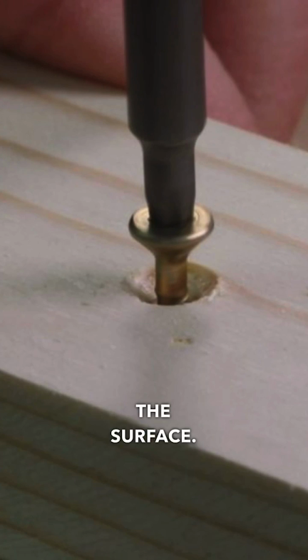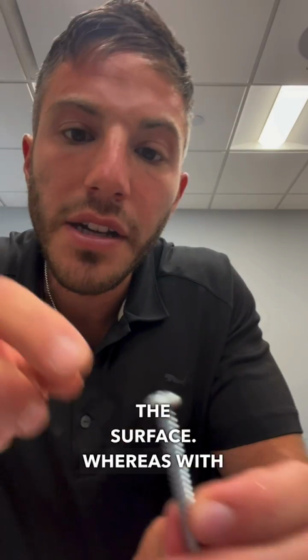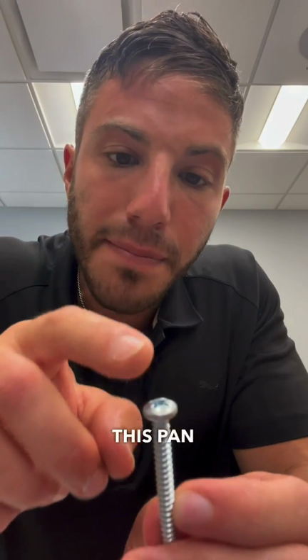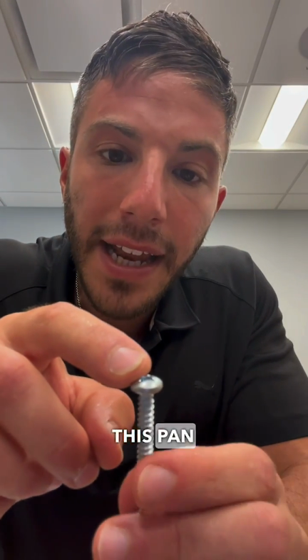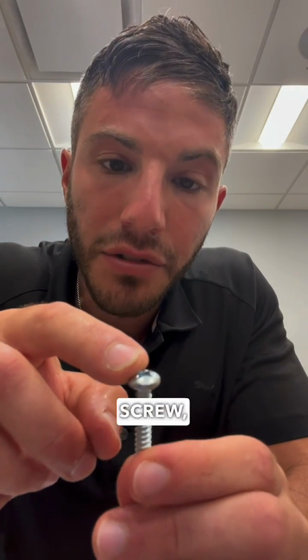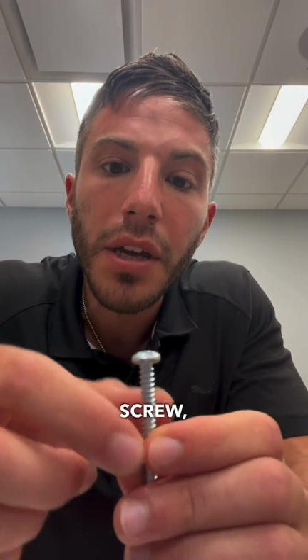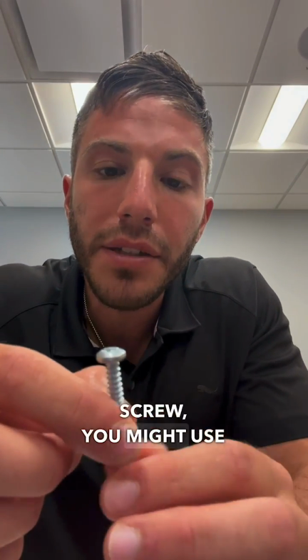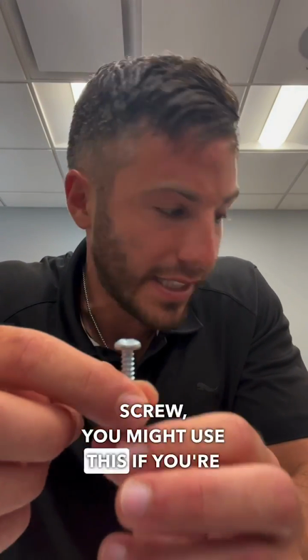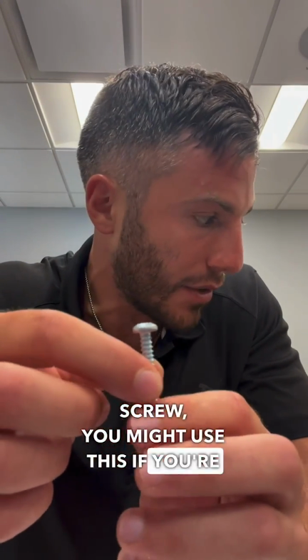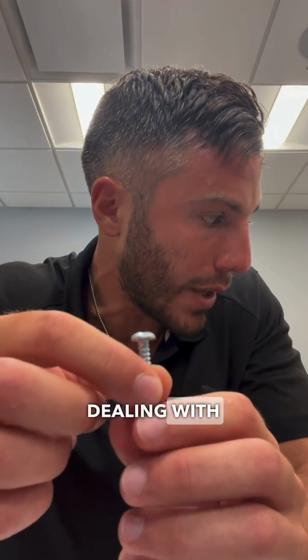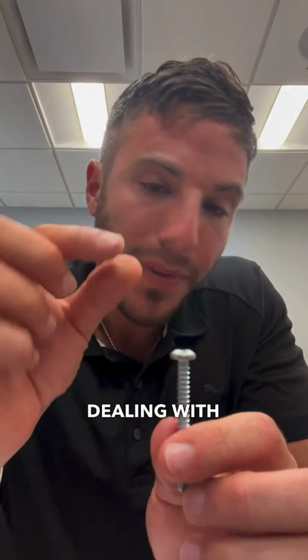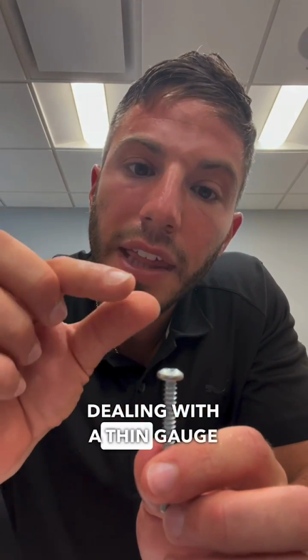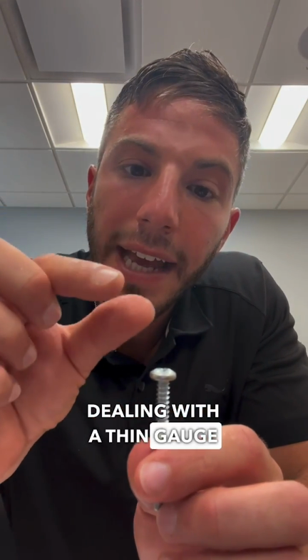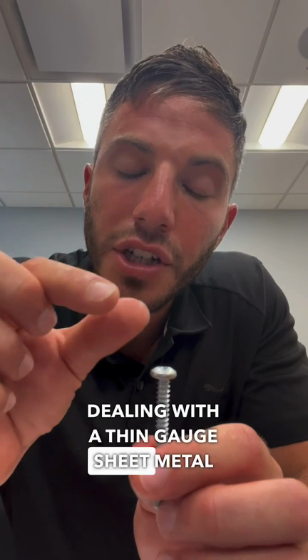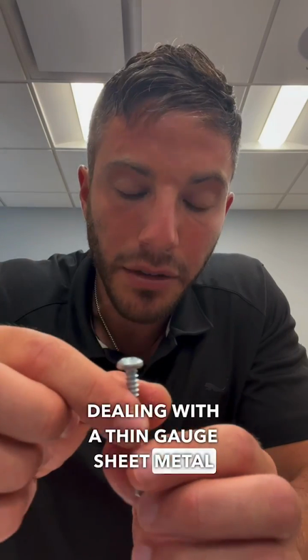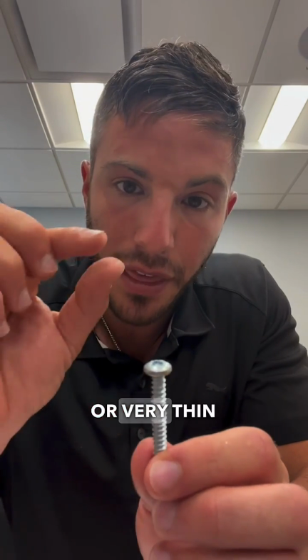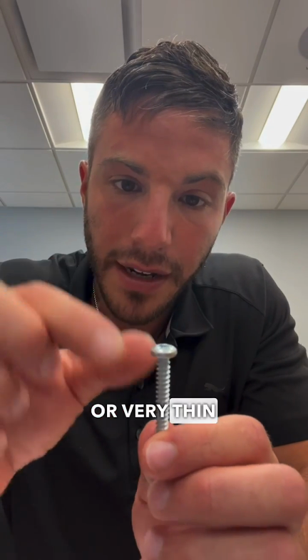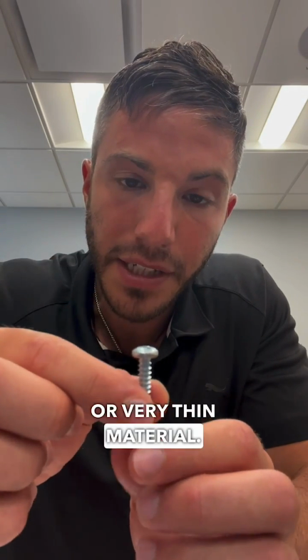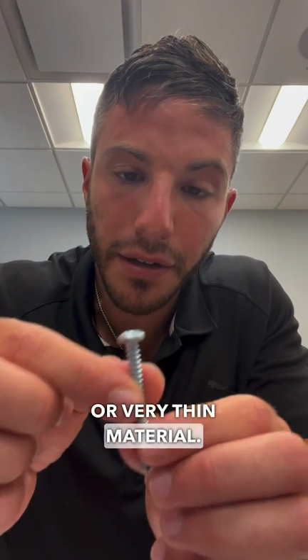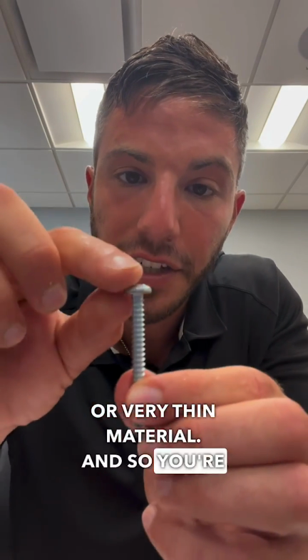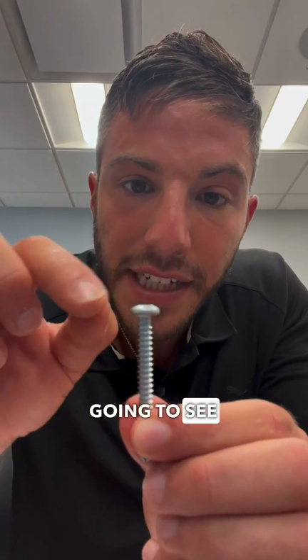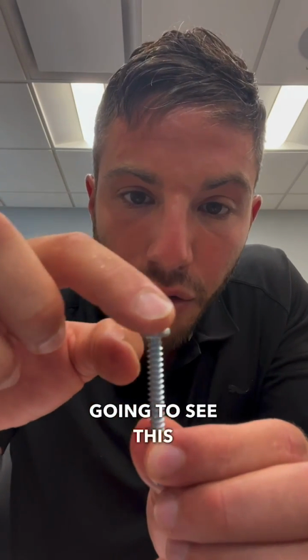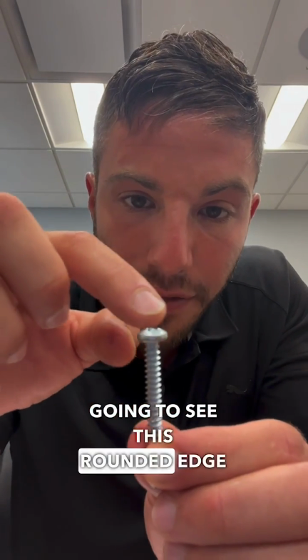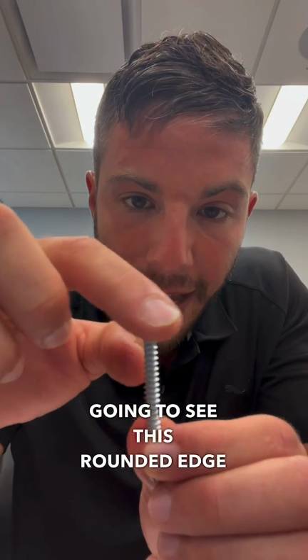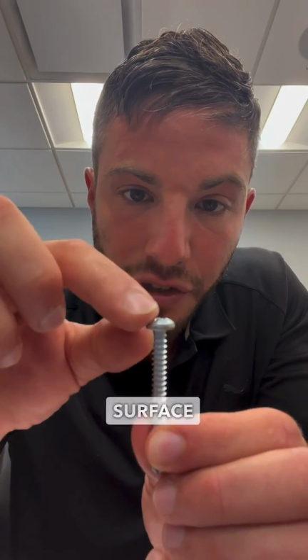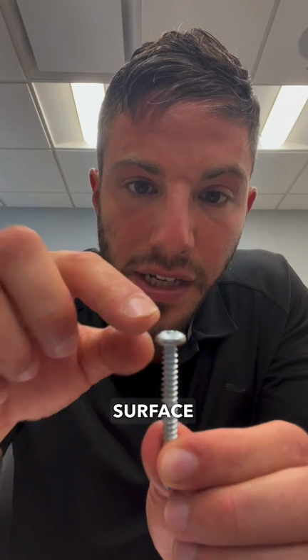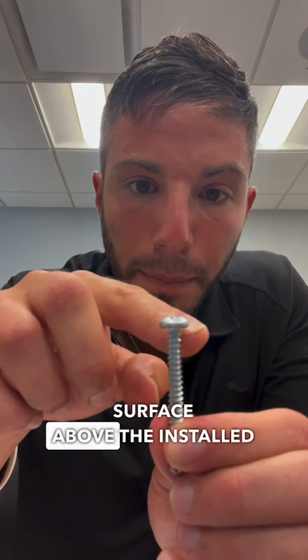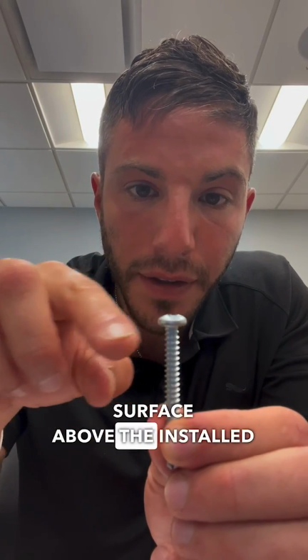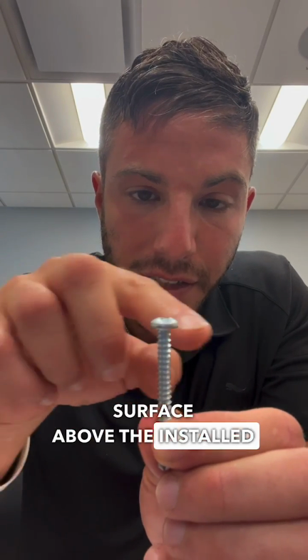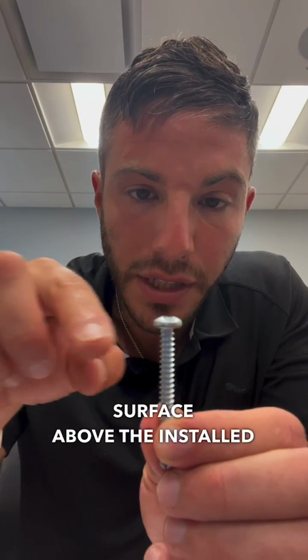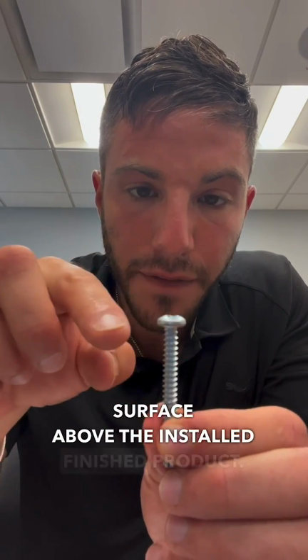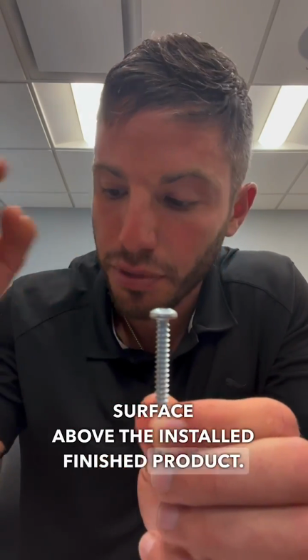Whereas with this pan head screw, you might use this if you're dealing with a thin gauge sheet metal or a very thin material, and you're going to see this rounded edge surface above the installed finished product.